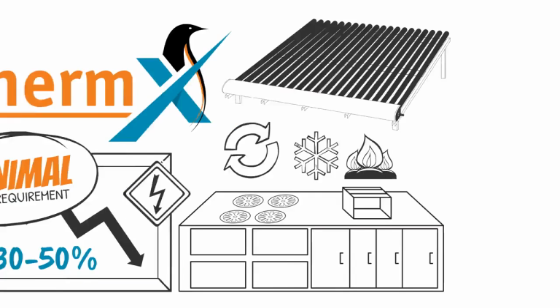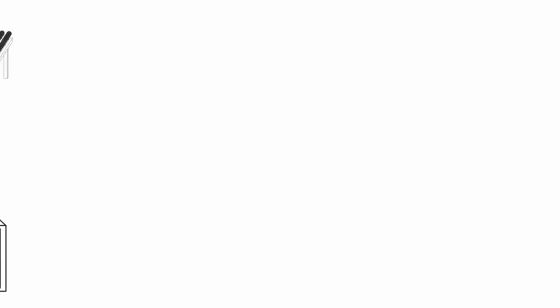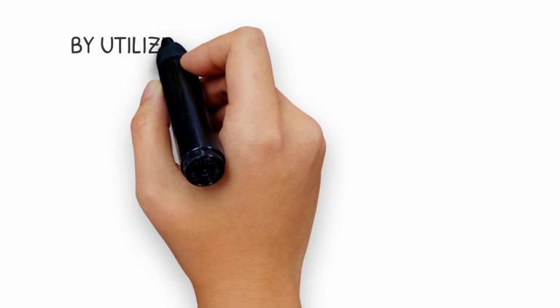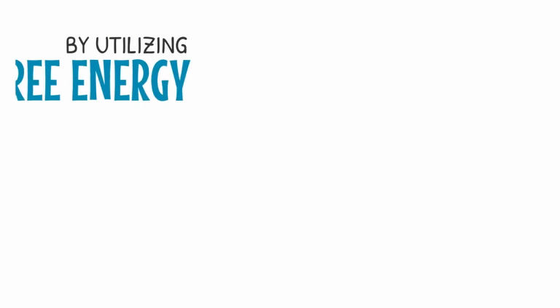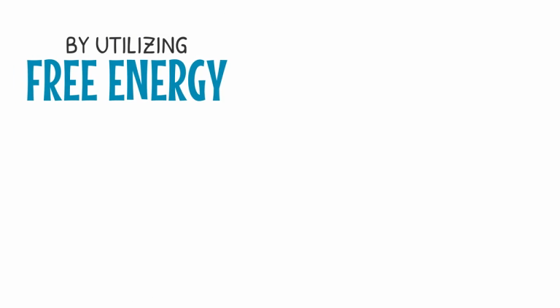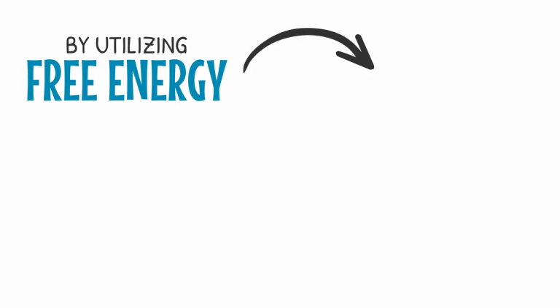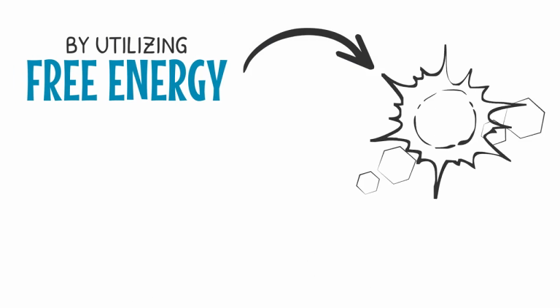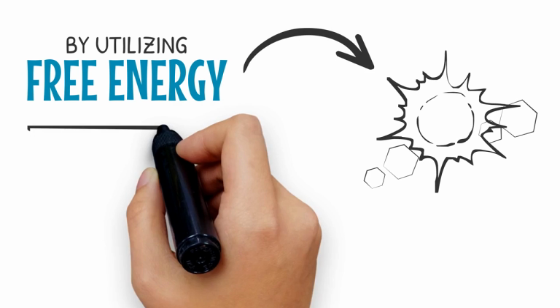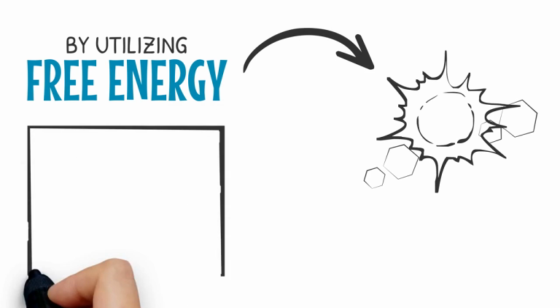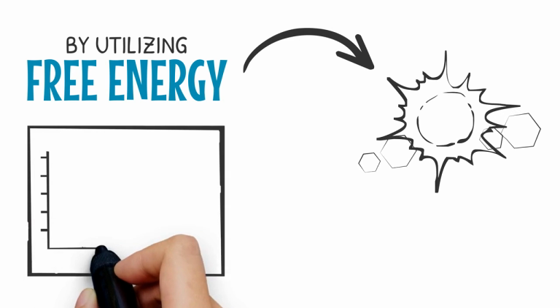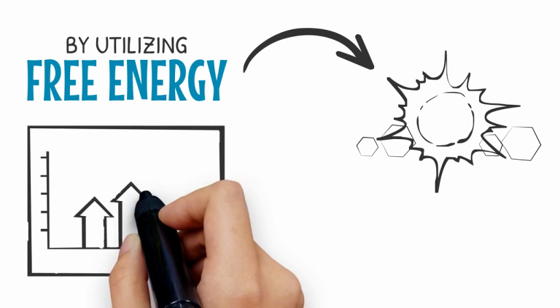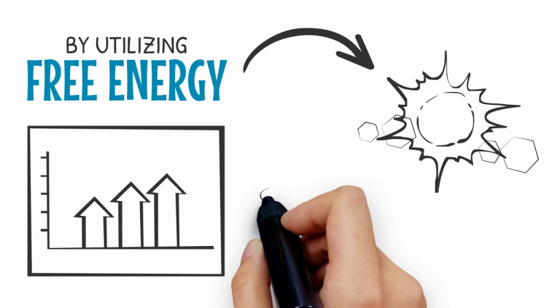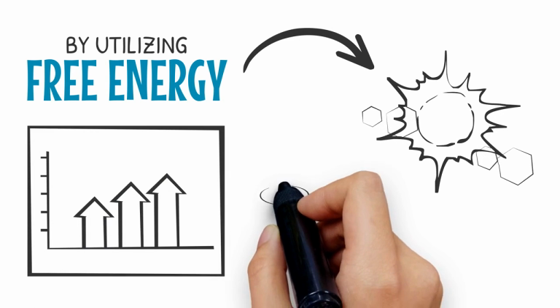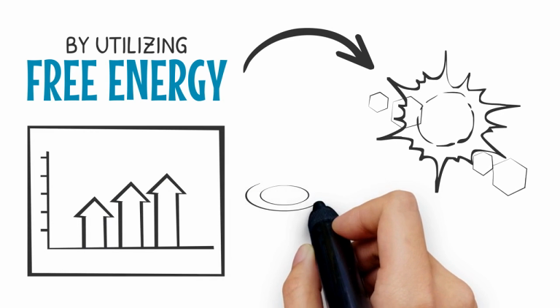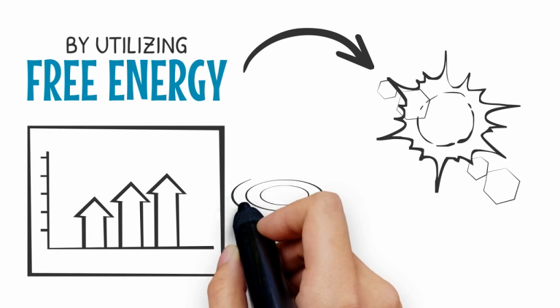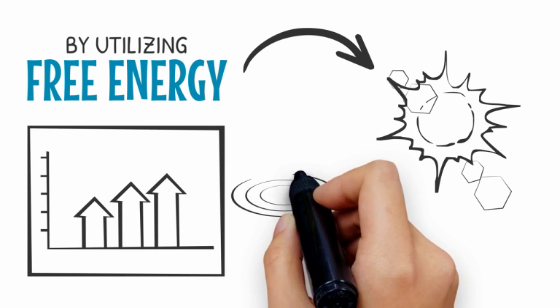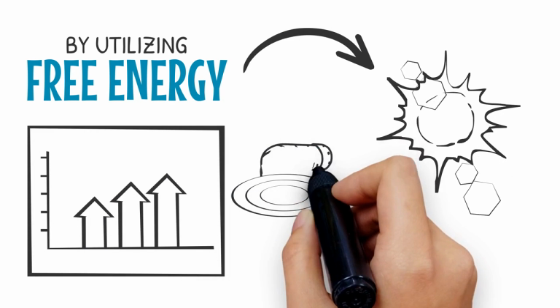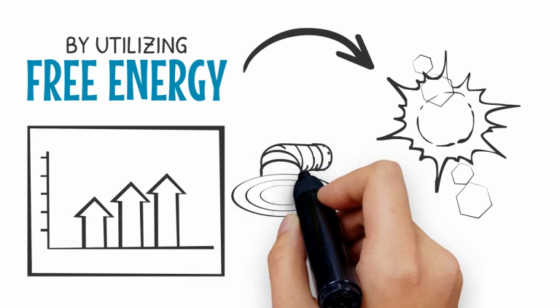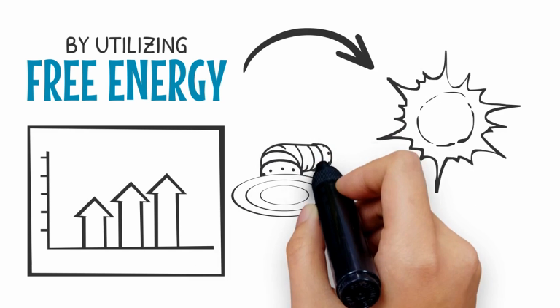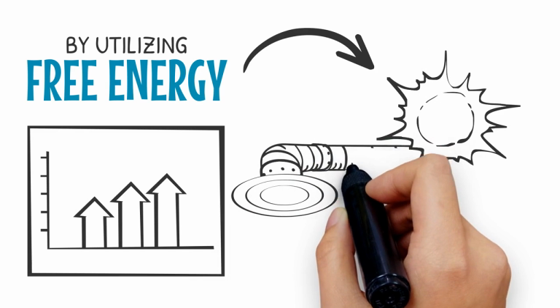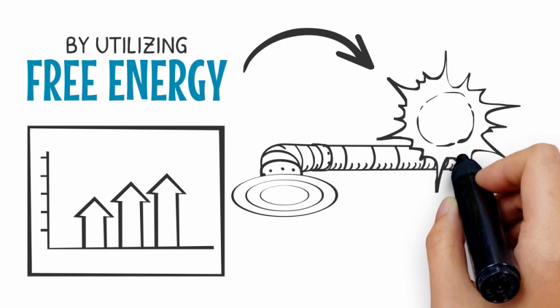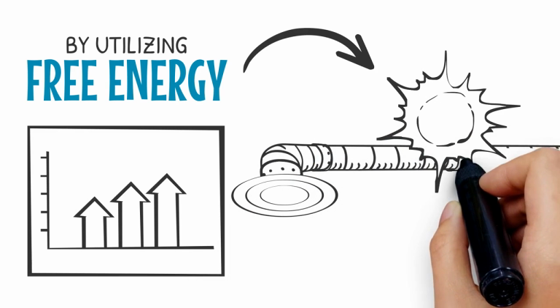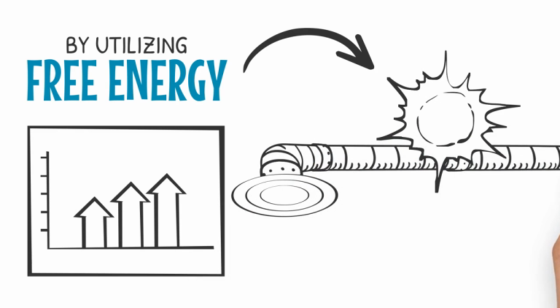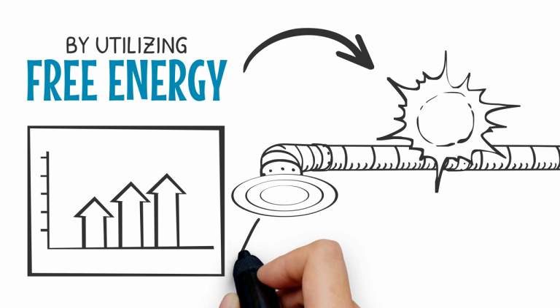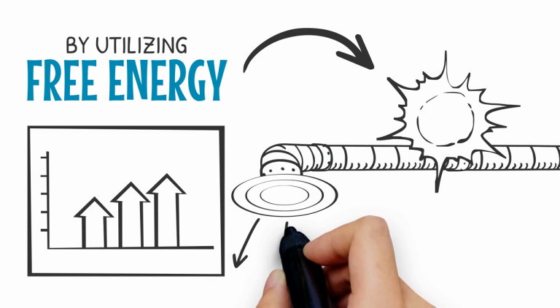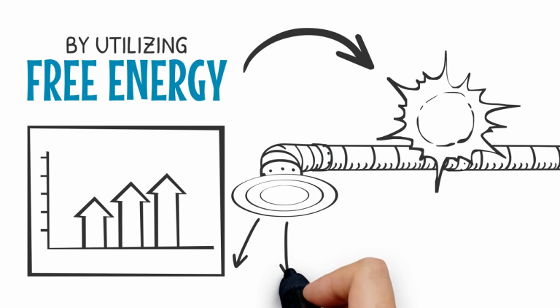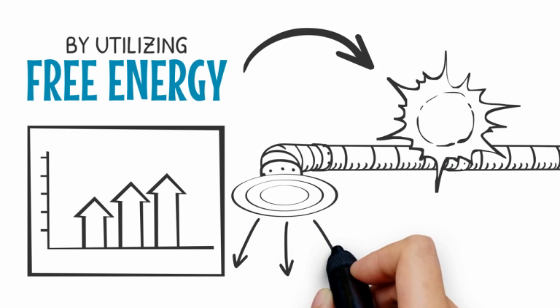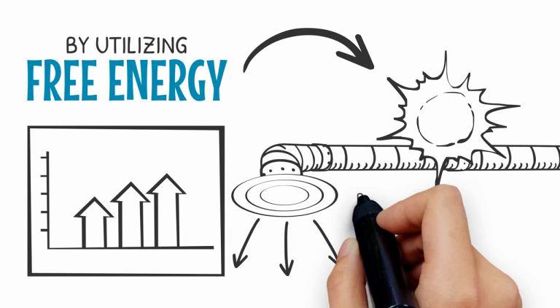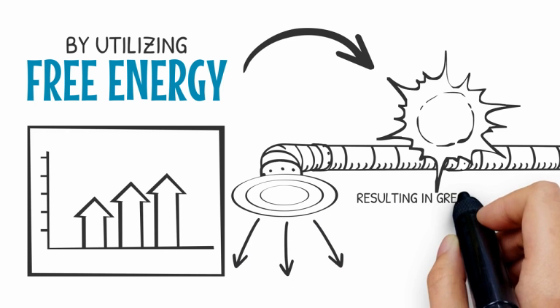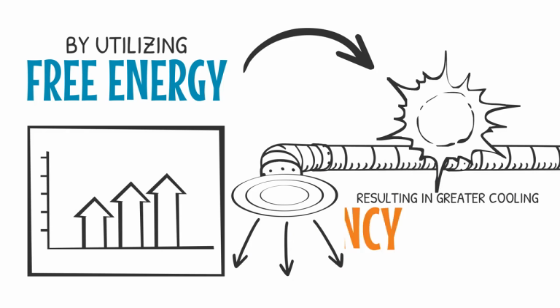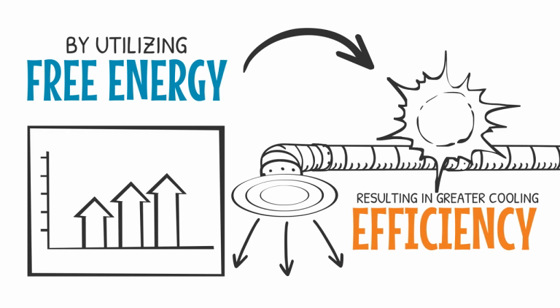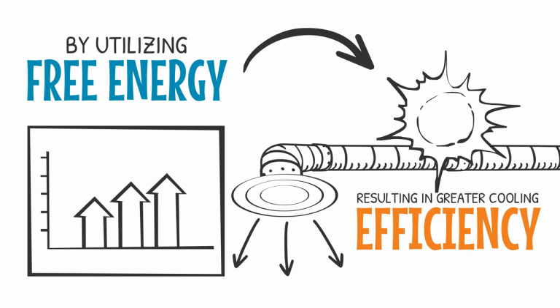By utilizing free energy from the Sun, ThermEx increases the thermal energy within the refrigerant. This increase provides an improved delta-T effect at the condenser, improving the saturated liquid flow, resulting in greater cooling efficiency.